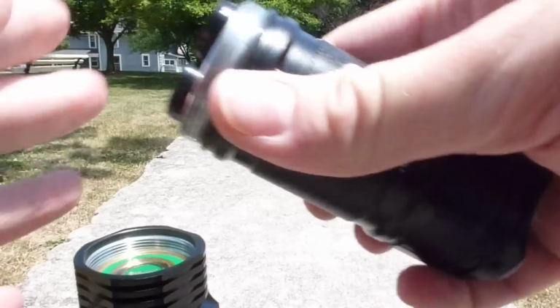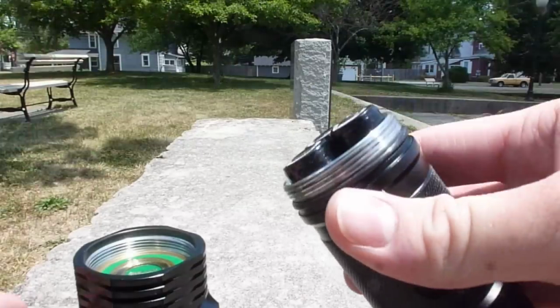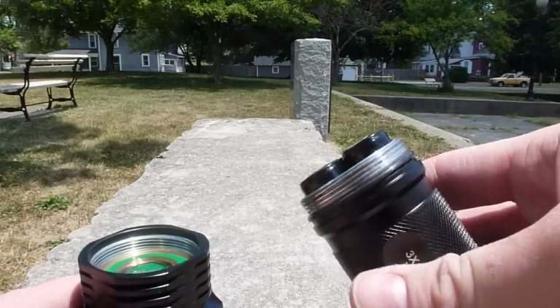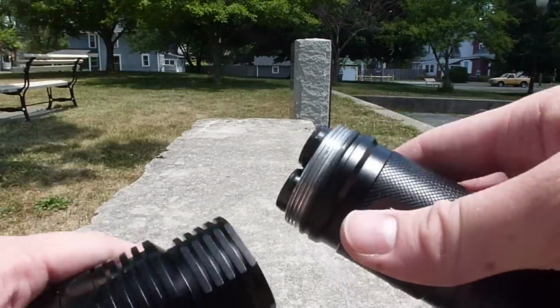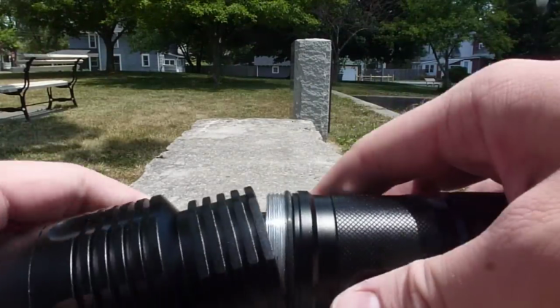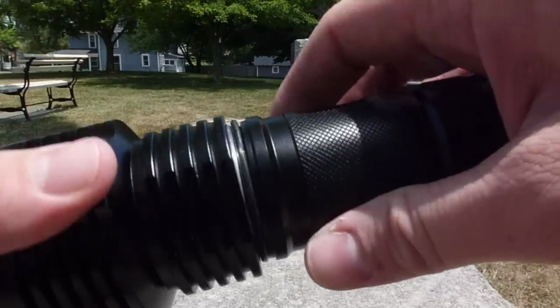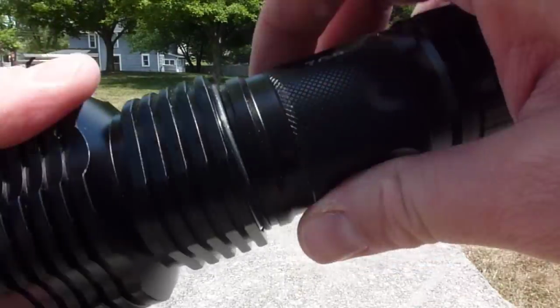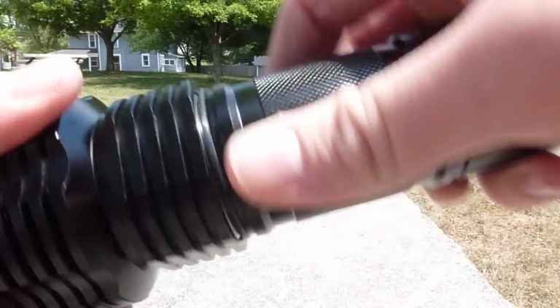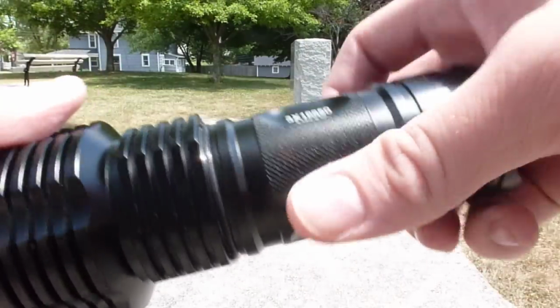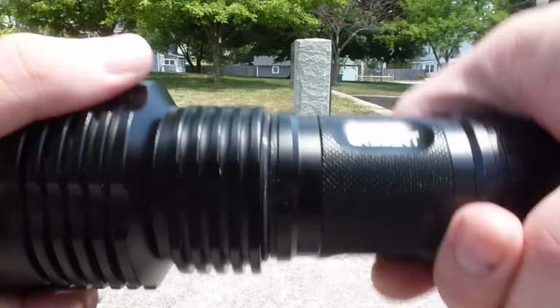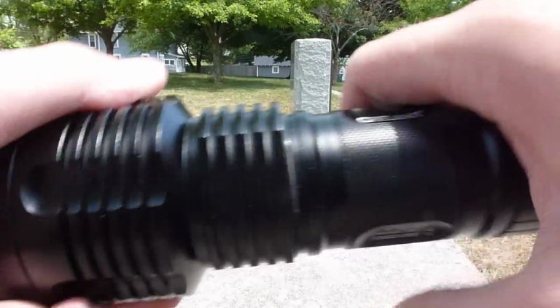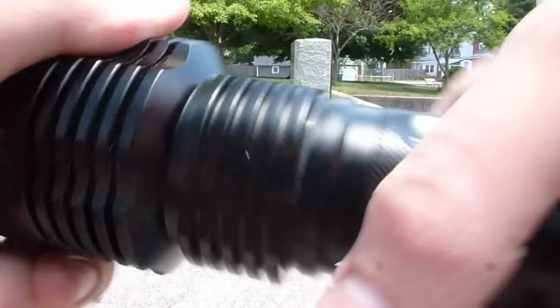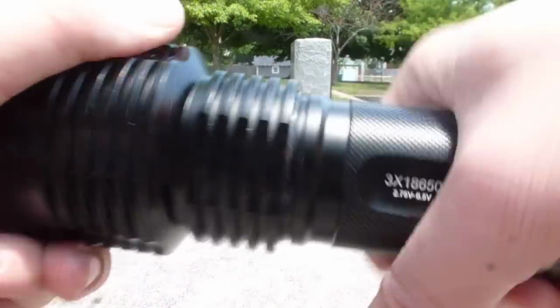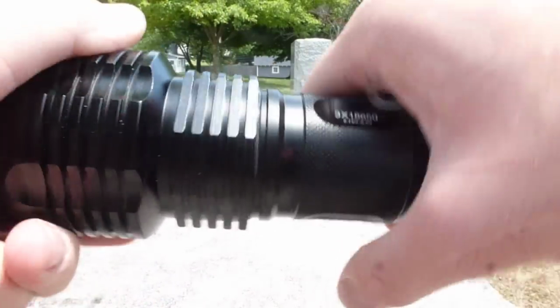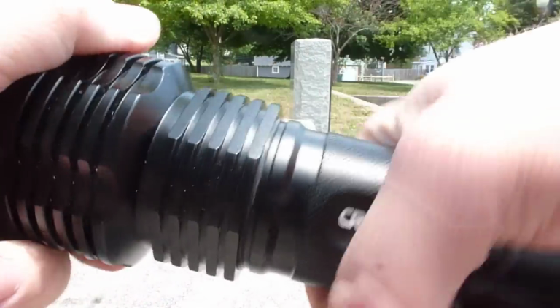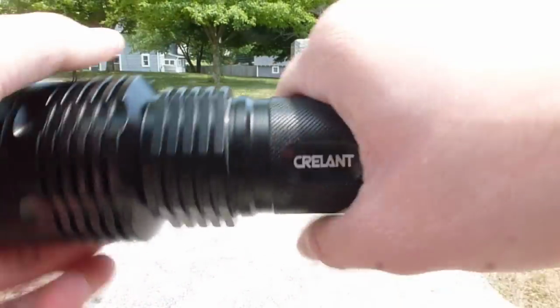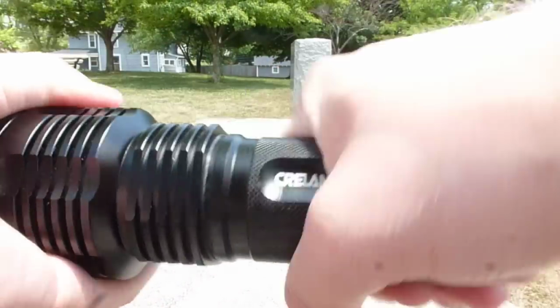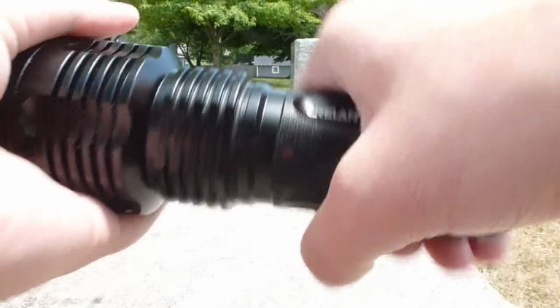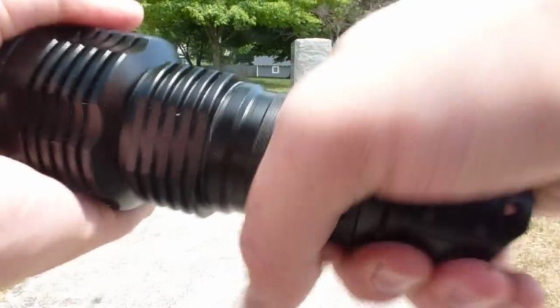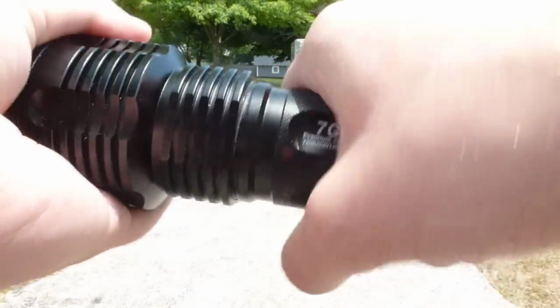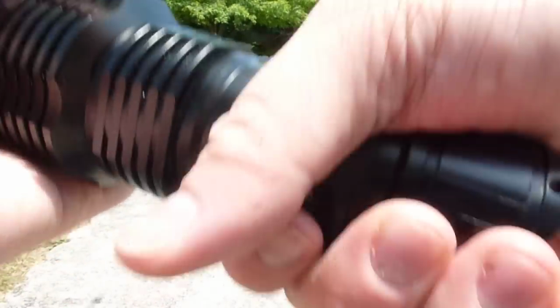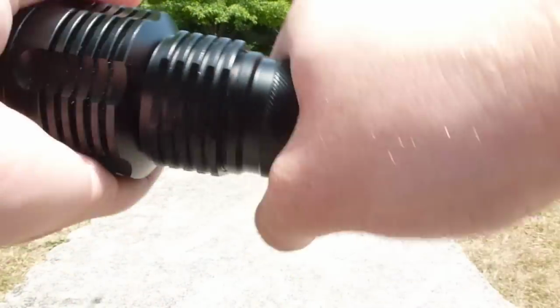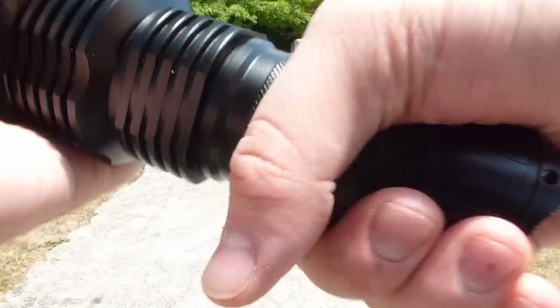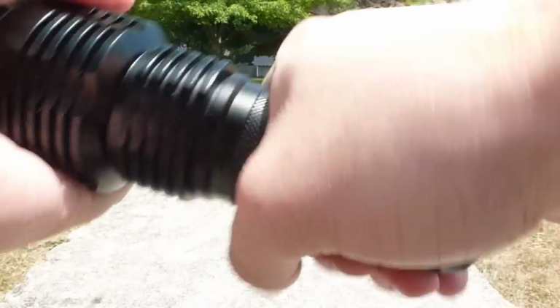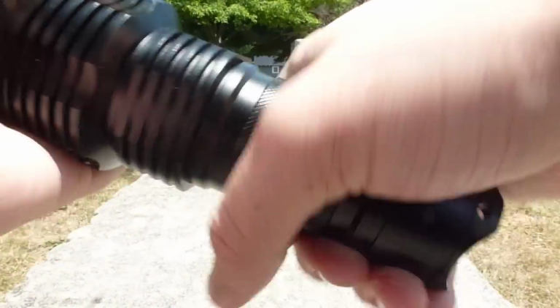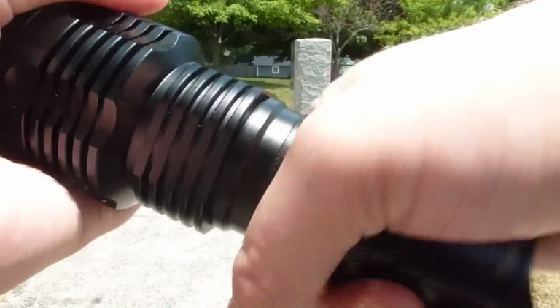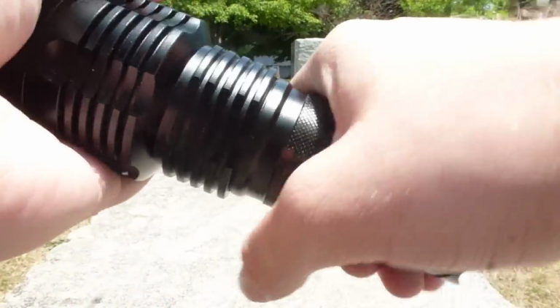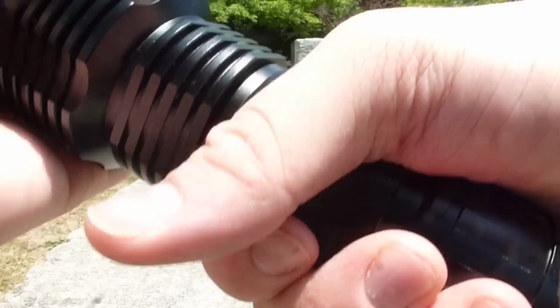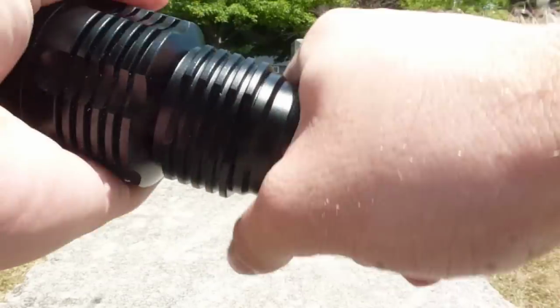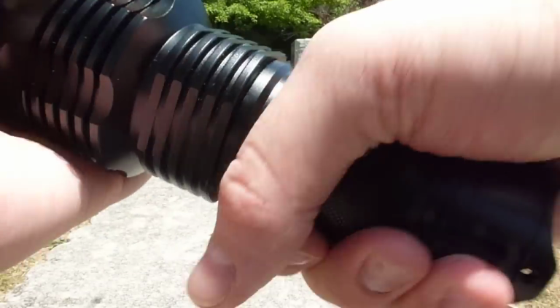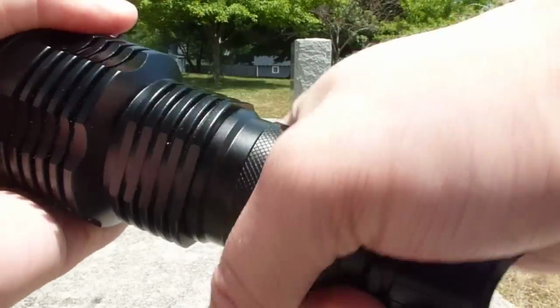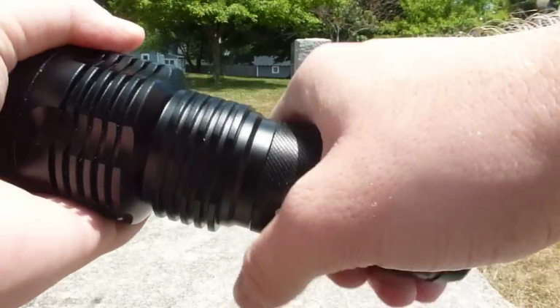The threads on here are very smooth, well-made threads, which is nice for battery changes.